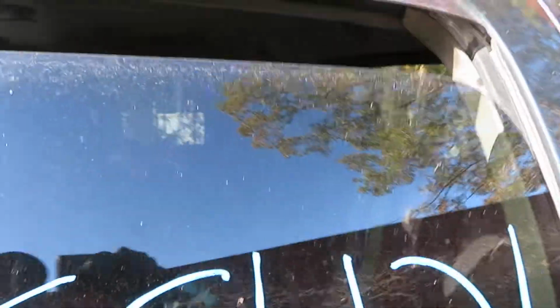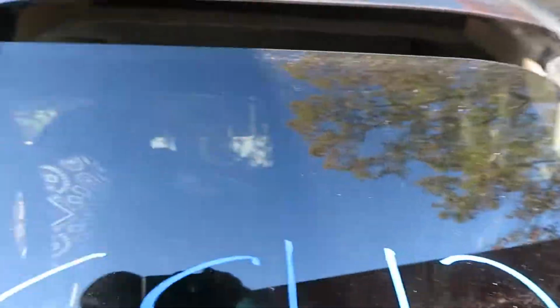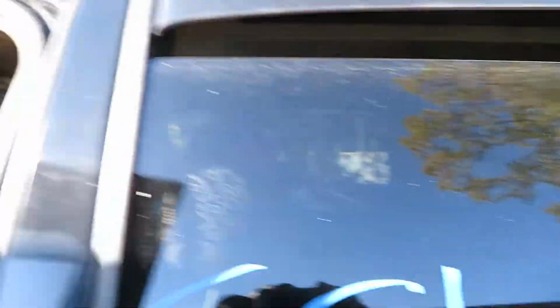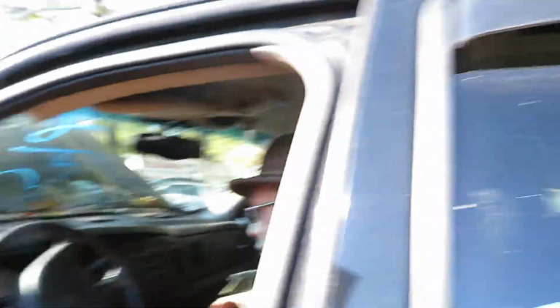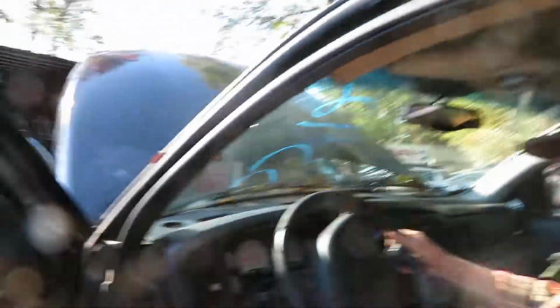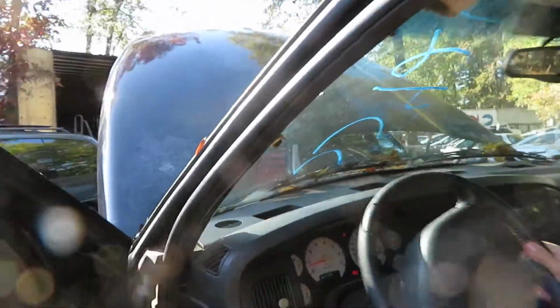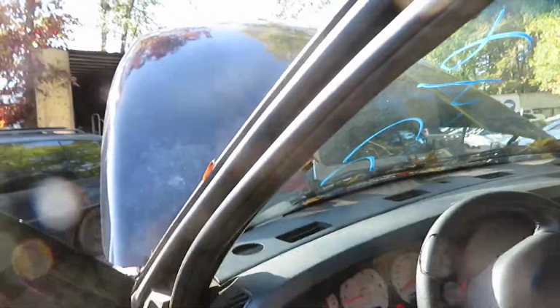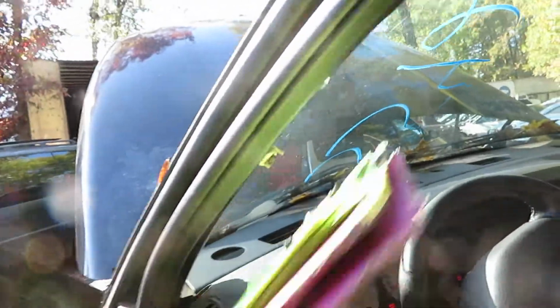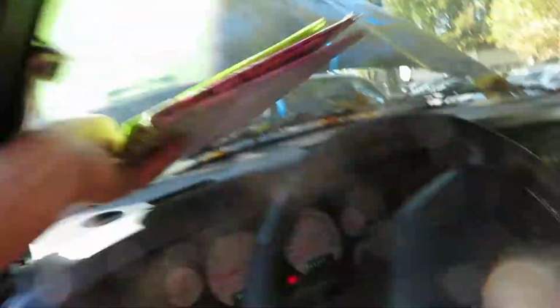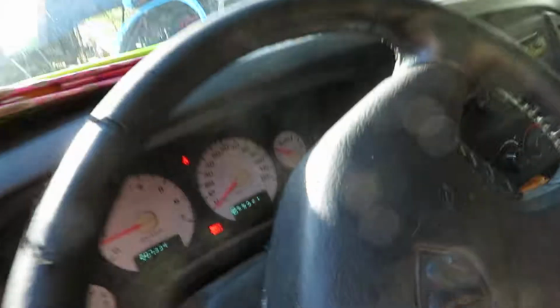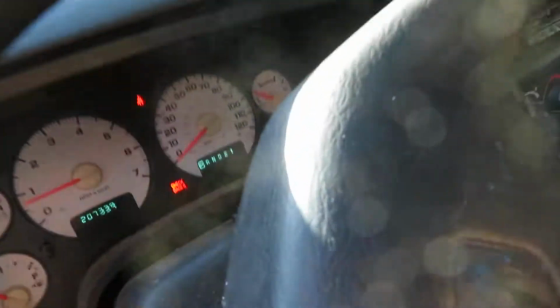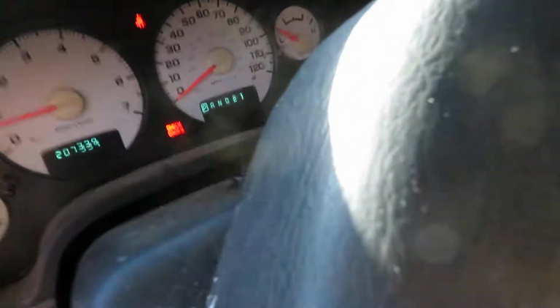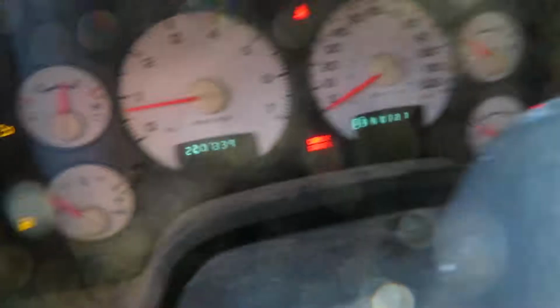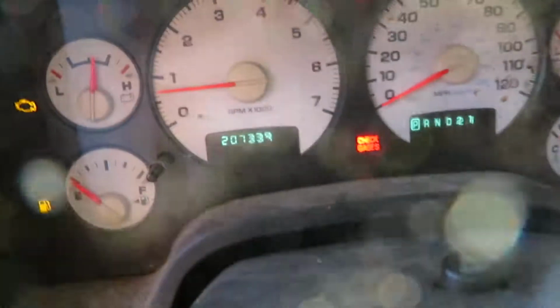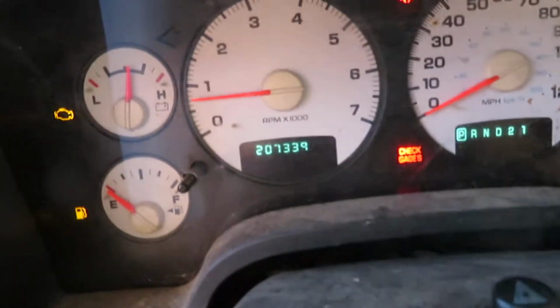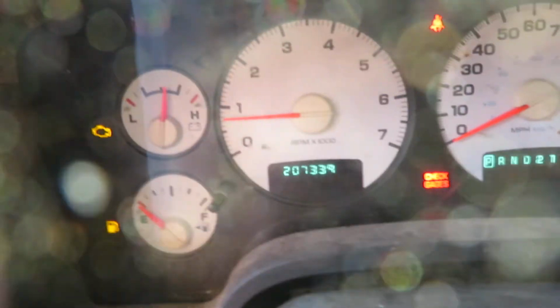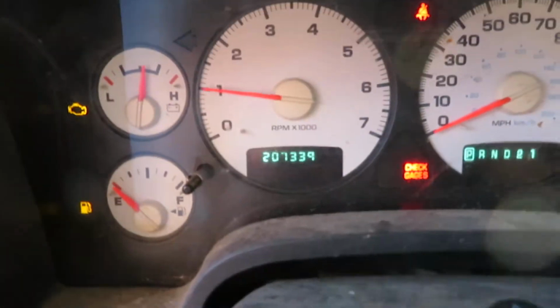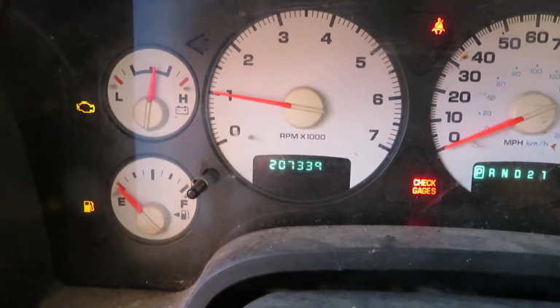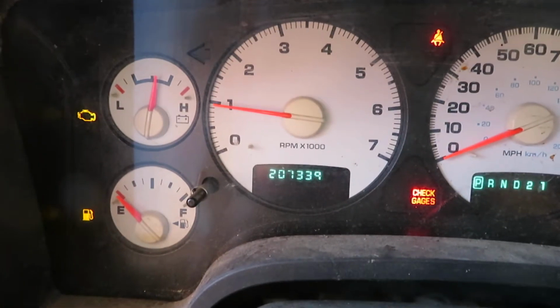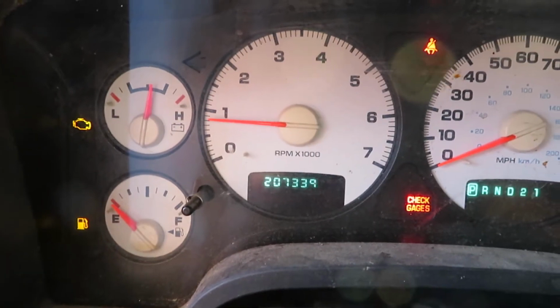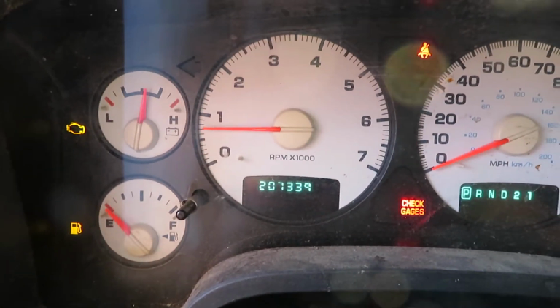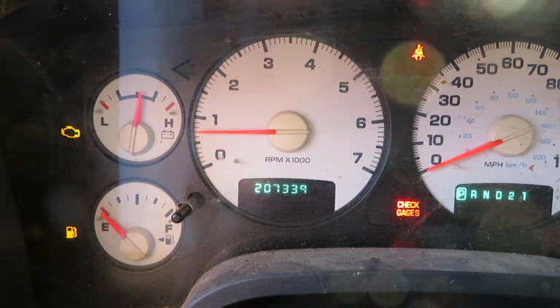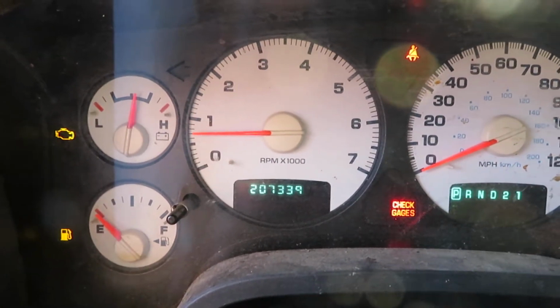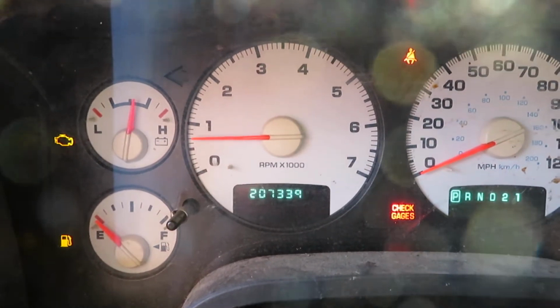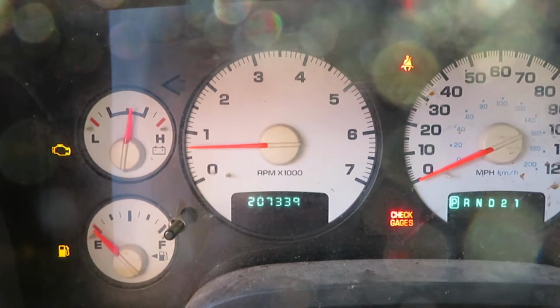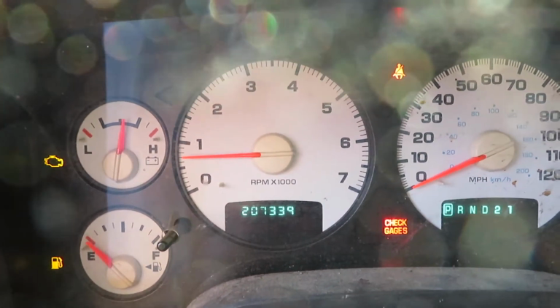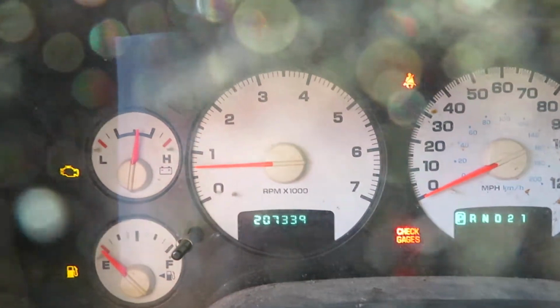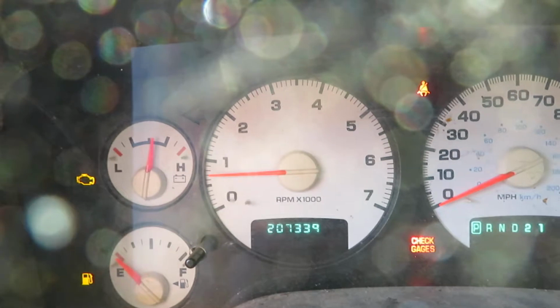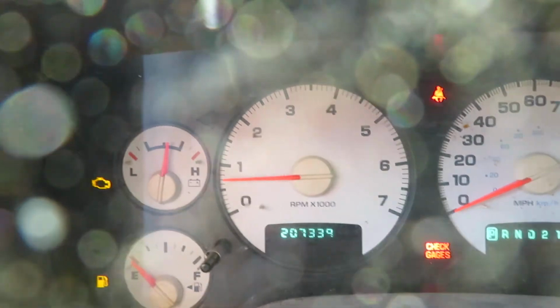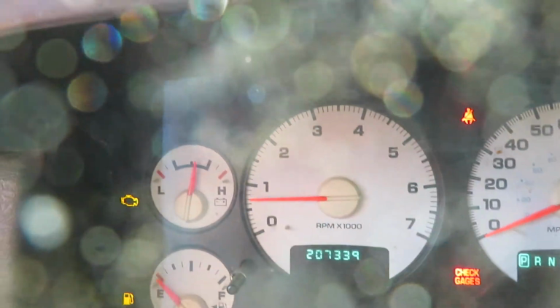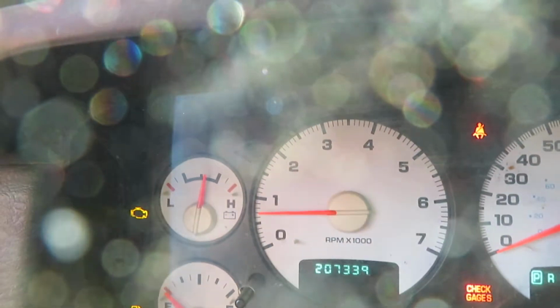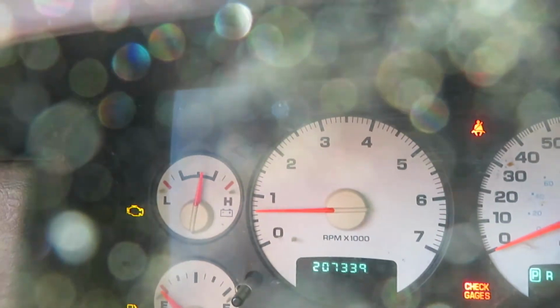We can look at the speedometer in here — you can see the mileage: 207,339 miles. And you can see all the gauges and everything are working.